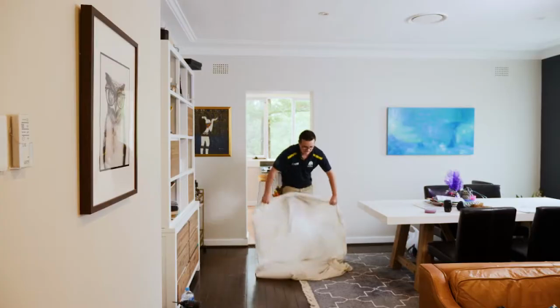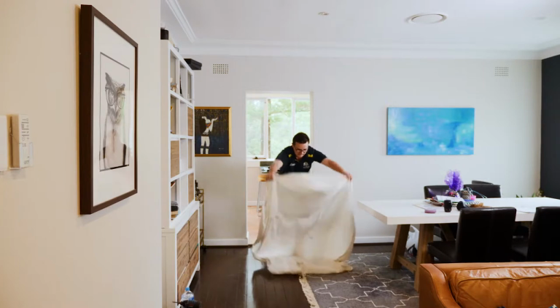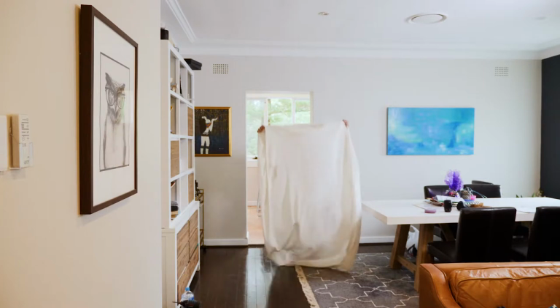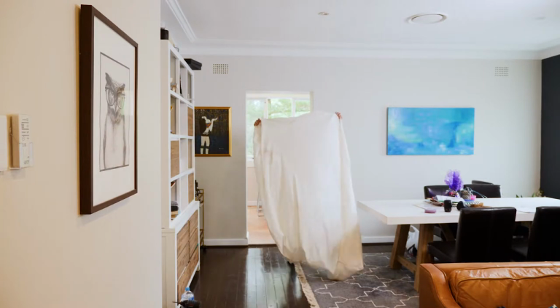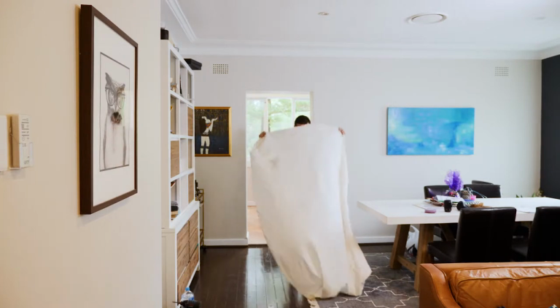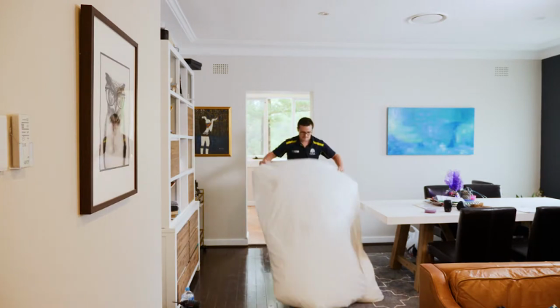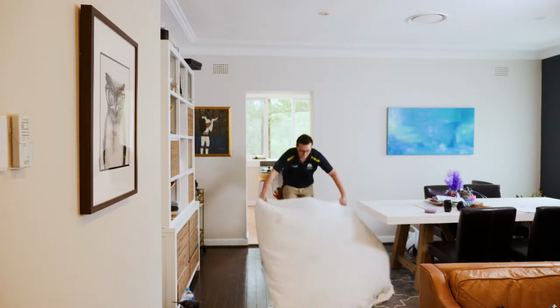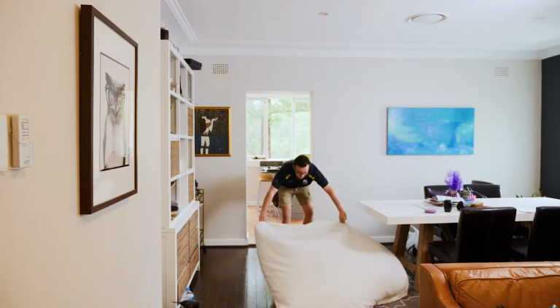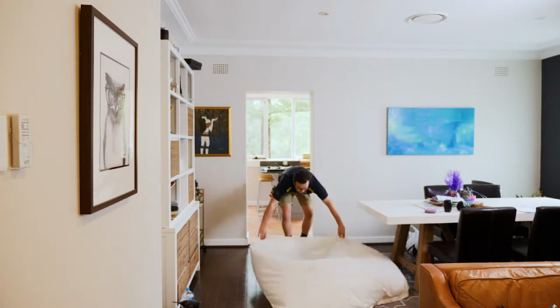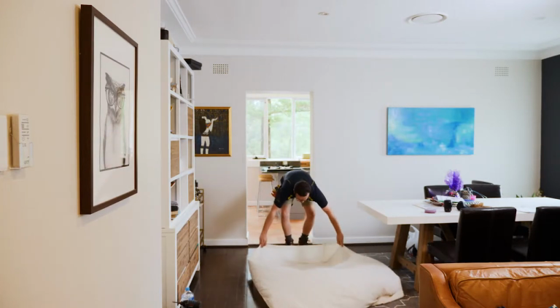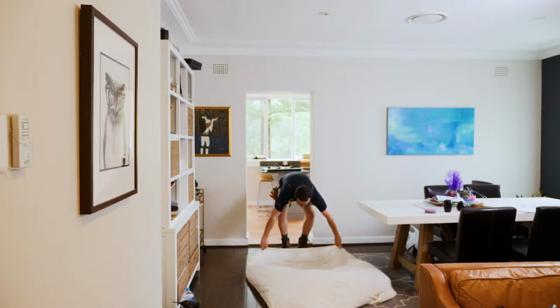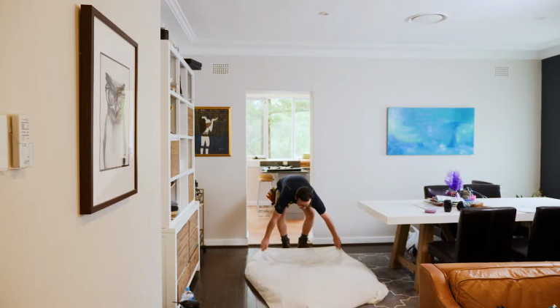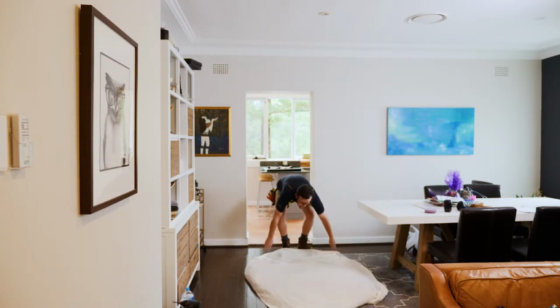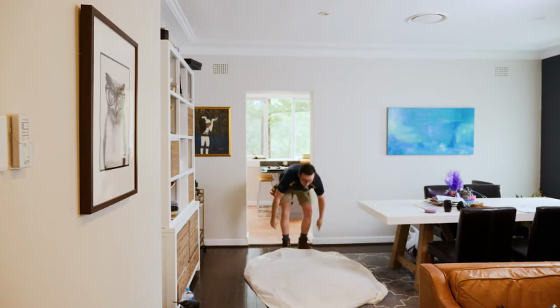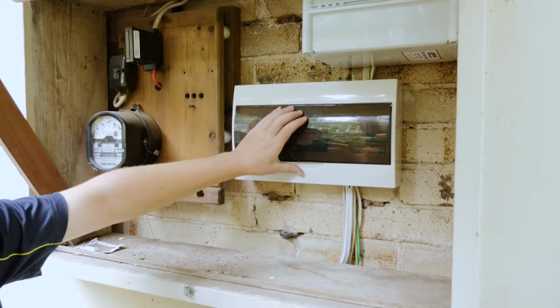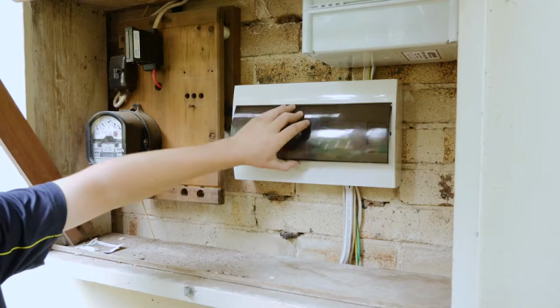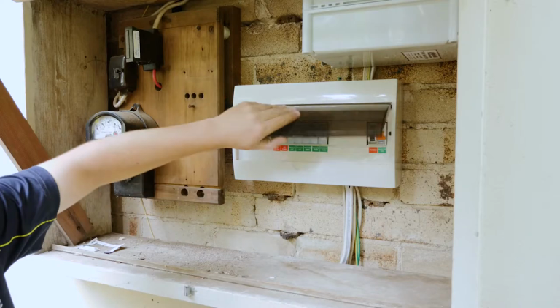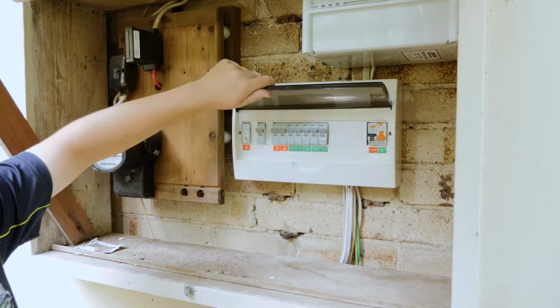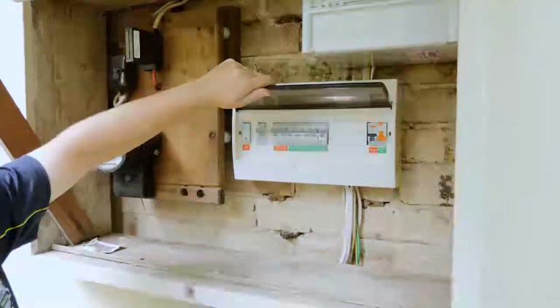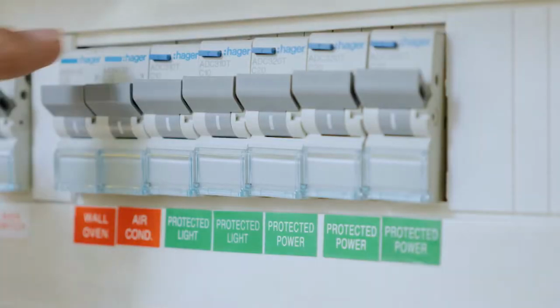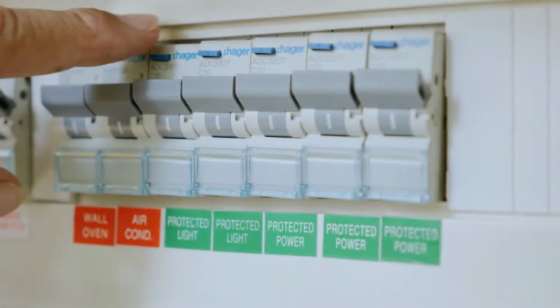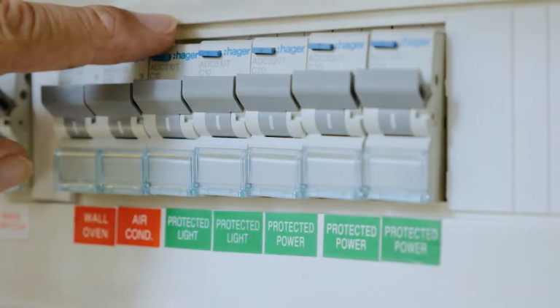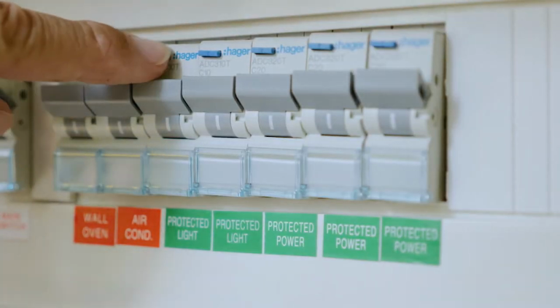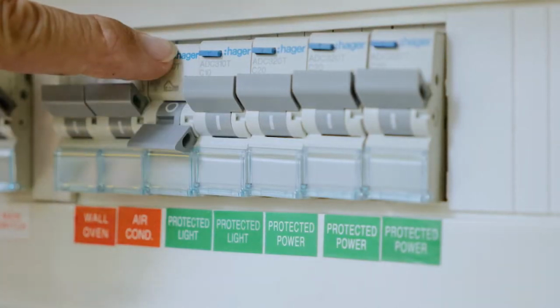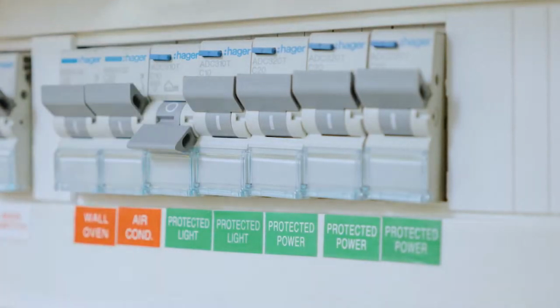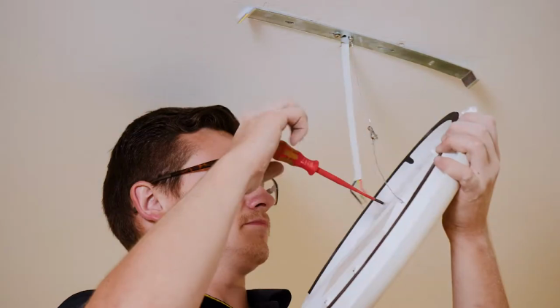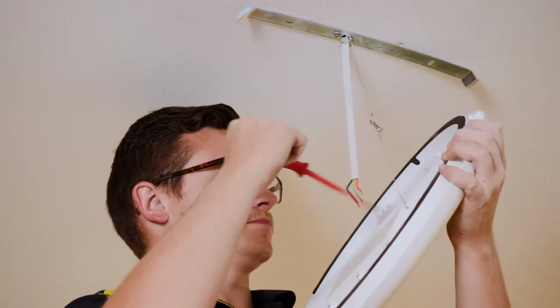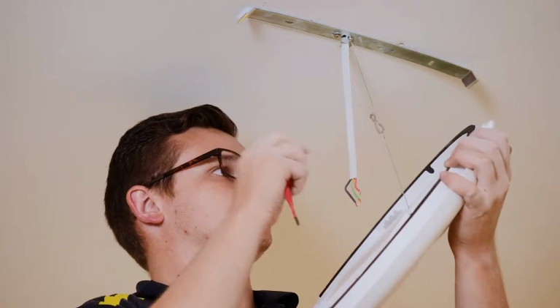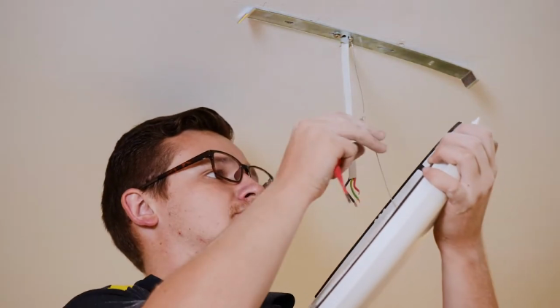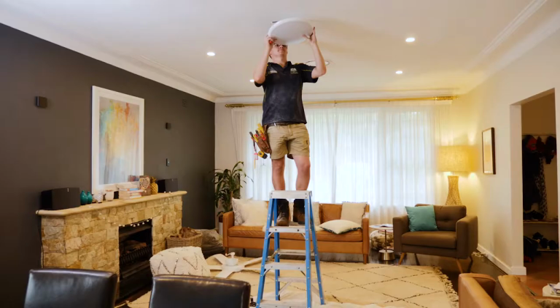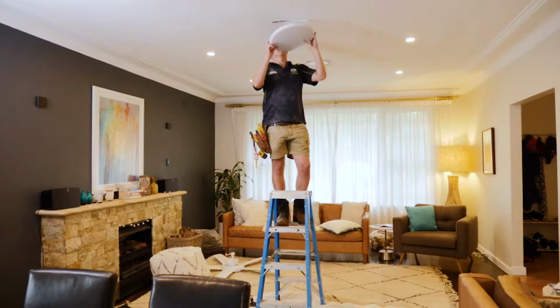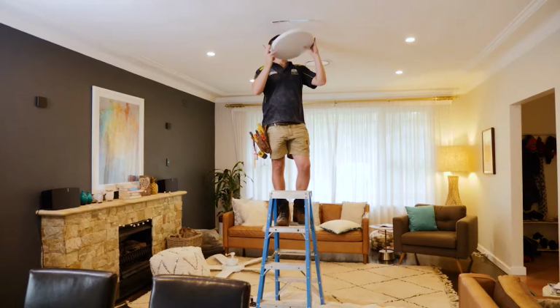Firstly, we put down a drop sheet to catch any dust or ceiling space particles. We safely isolate the power at the switchboard. We remove the existing light fitting from the ceiling.